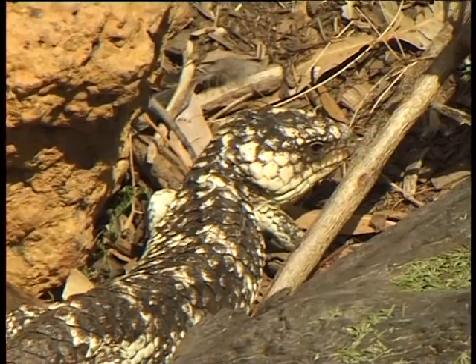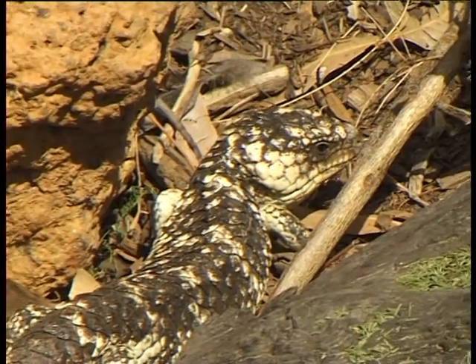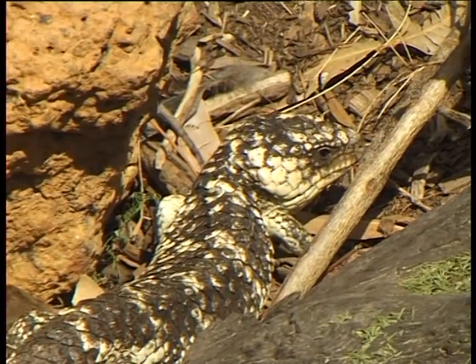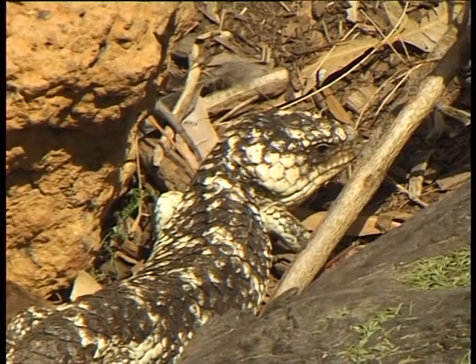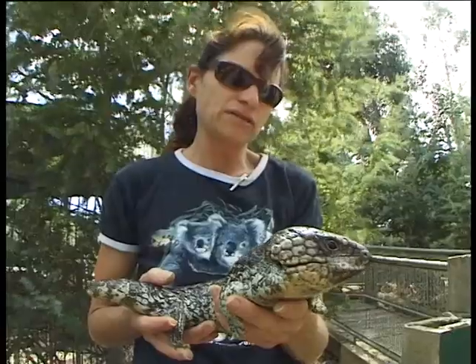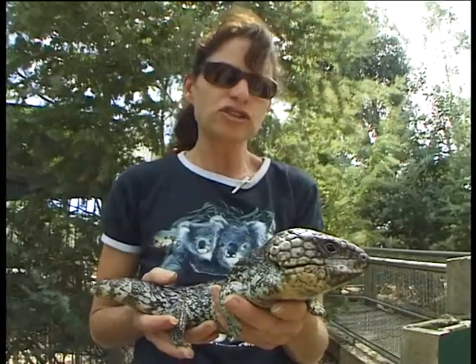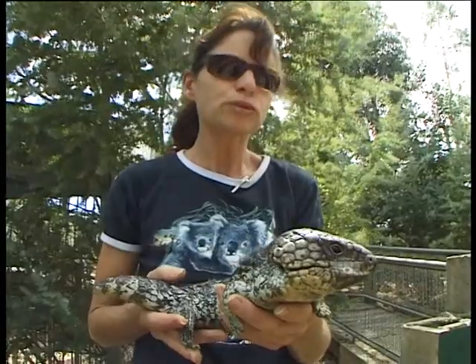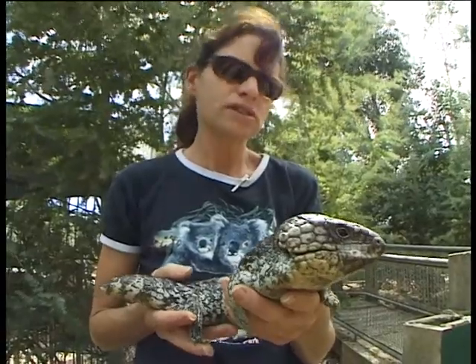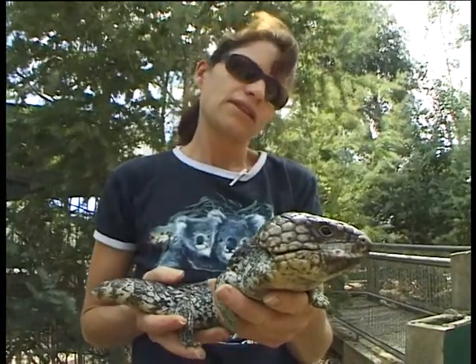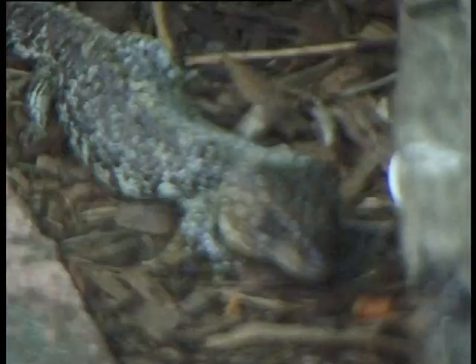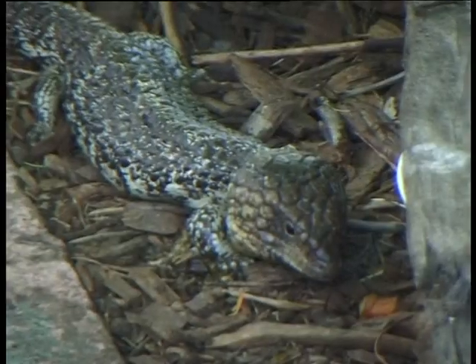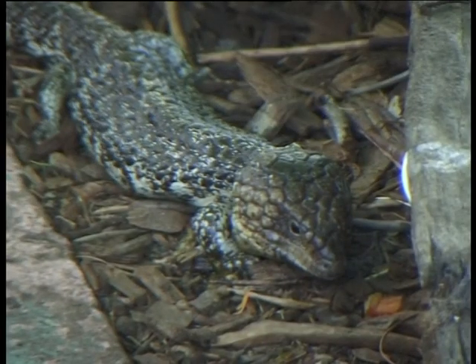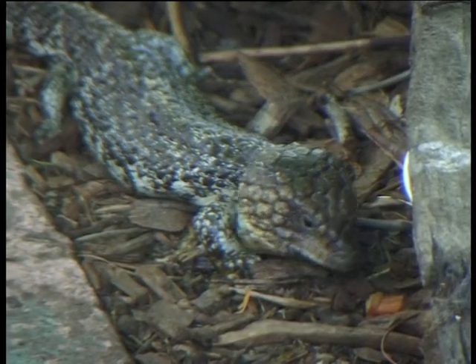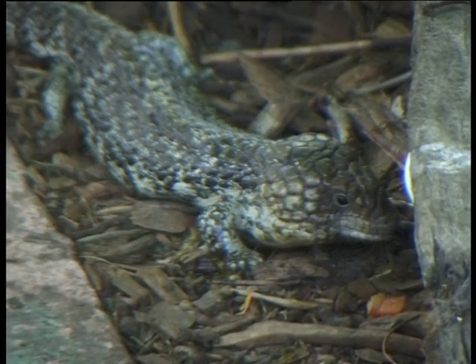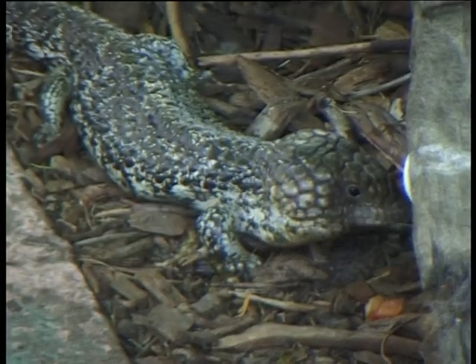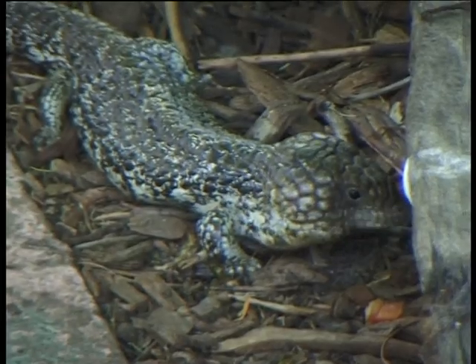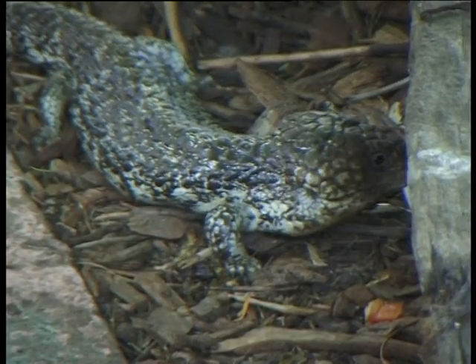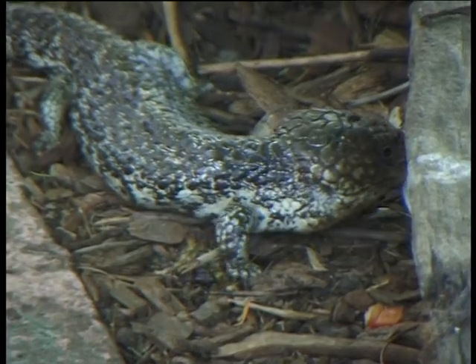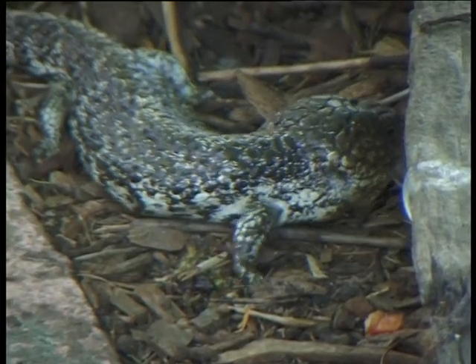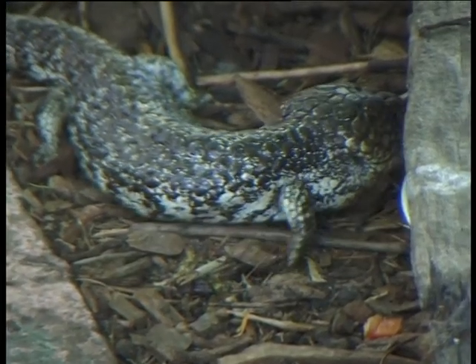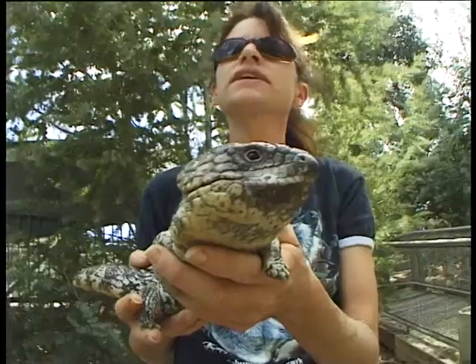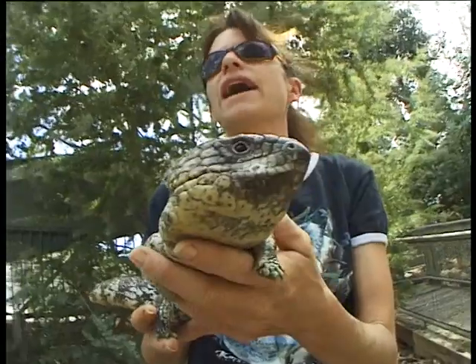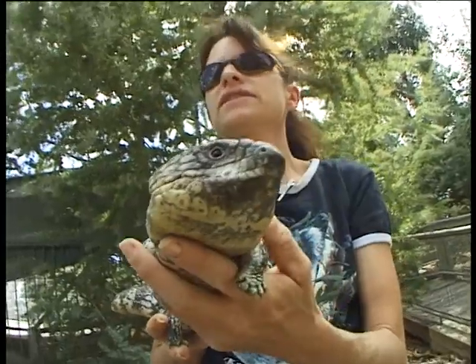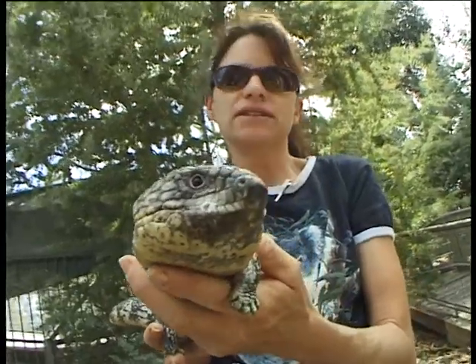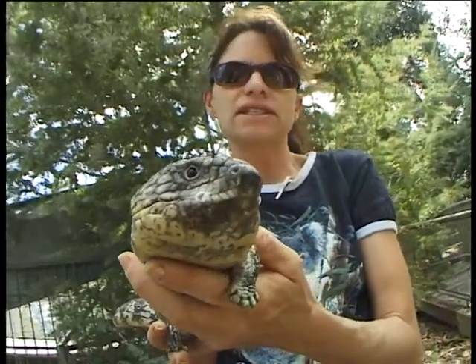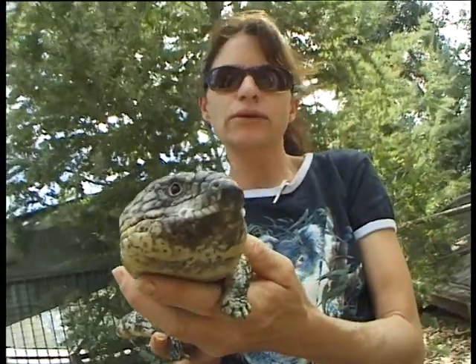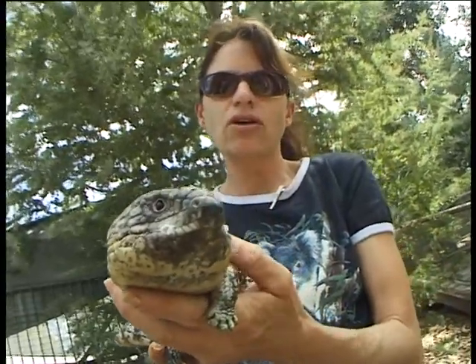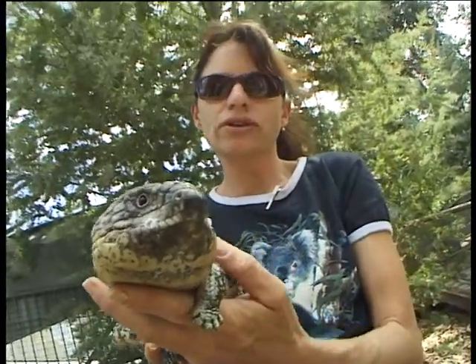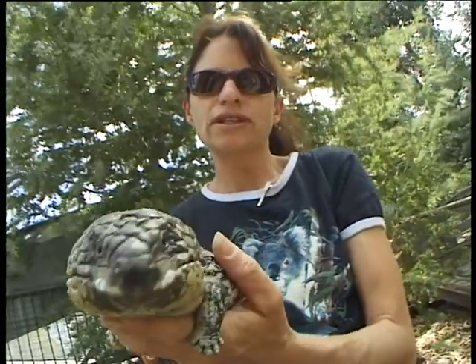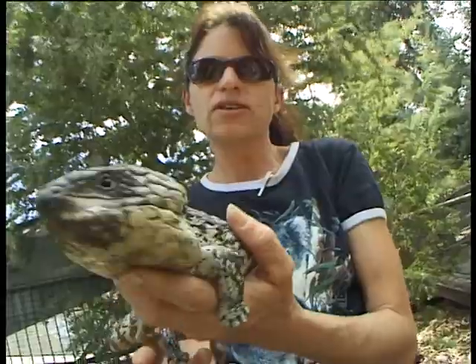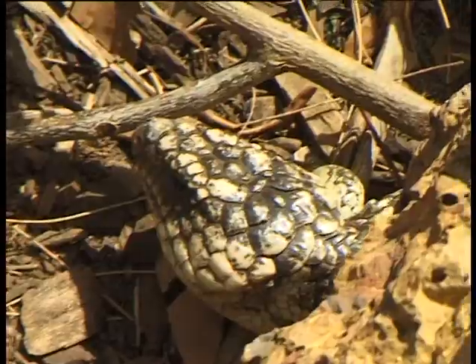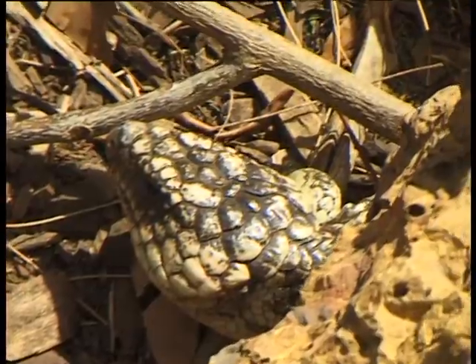They like to eat vegetables. They're very healthy eaters. They also love to eat raw eggs, and insects like snails and cockroaches are certainly a favourite.